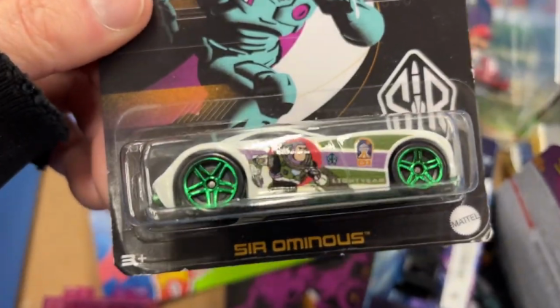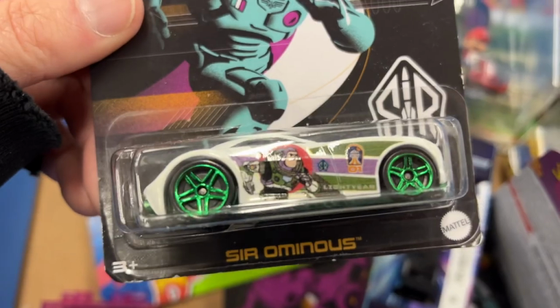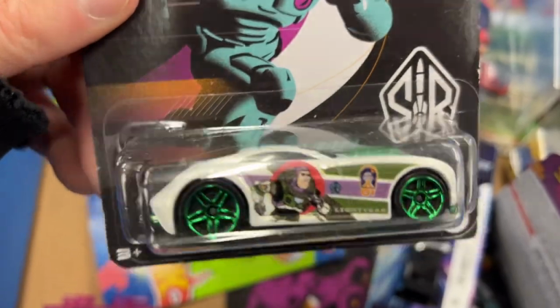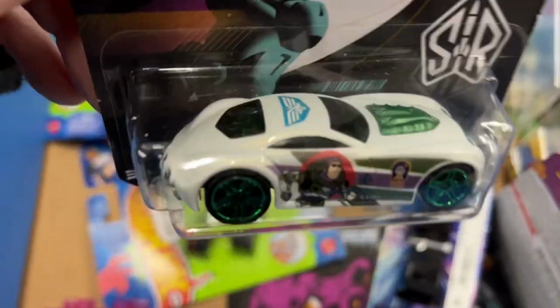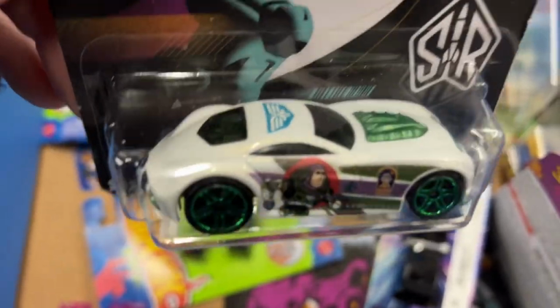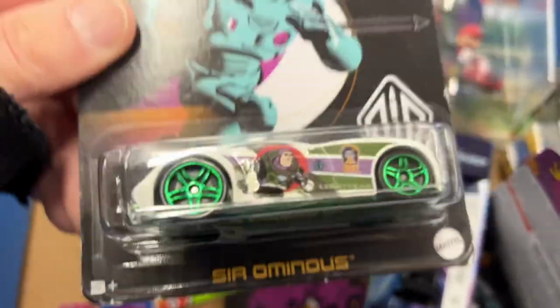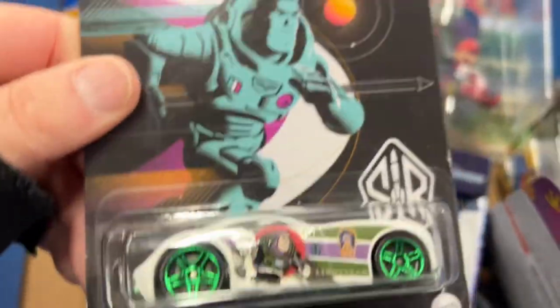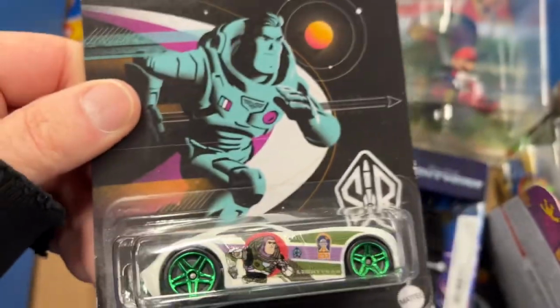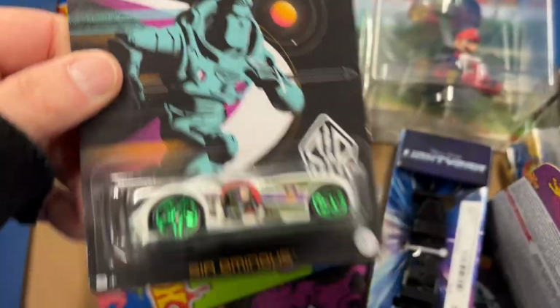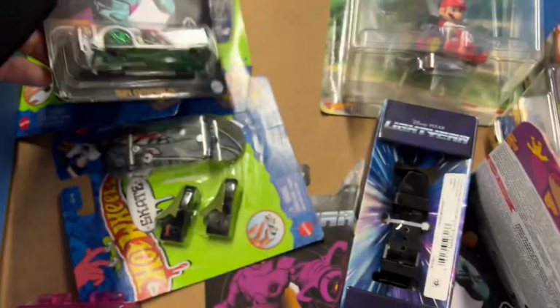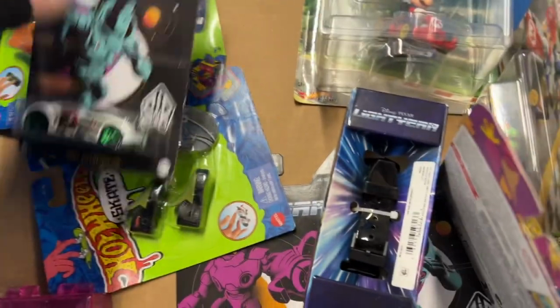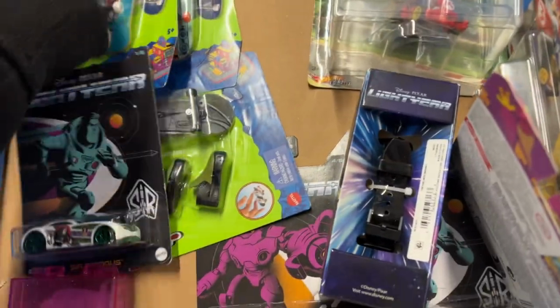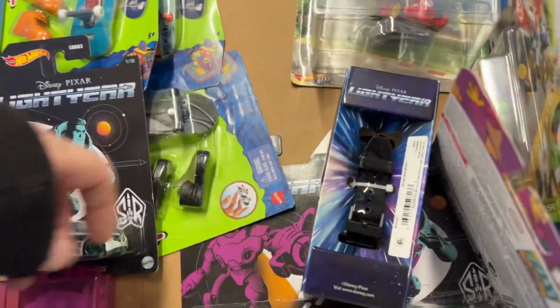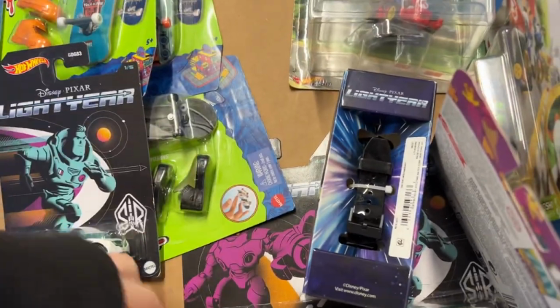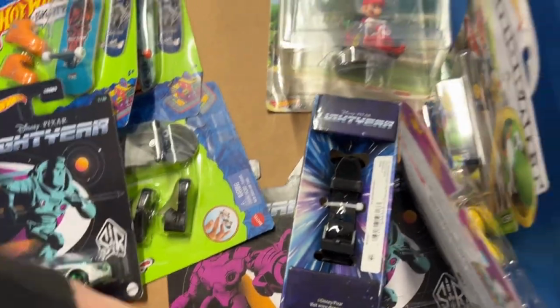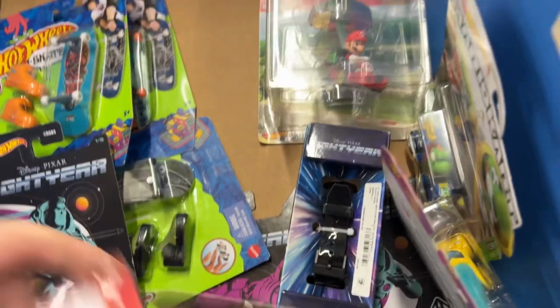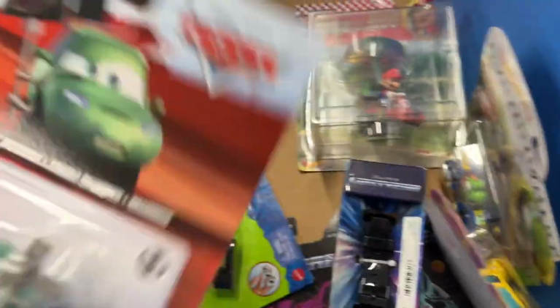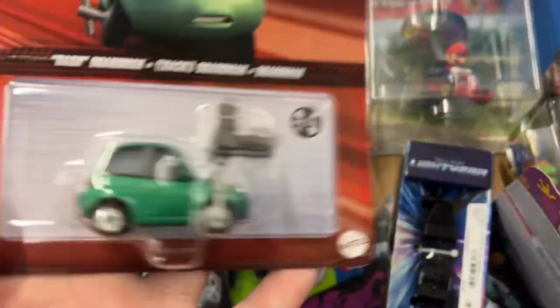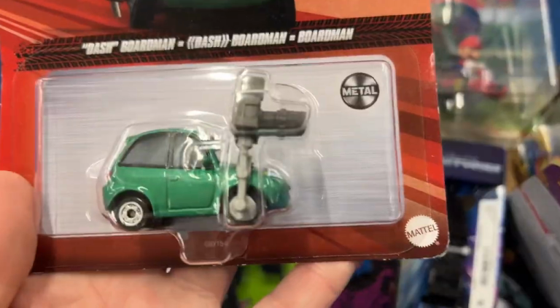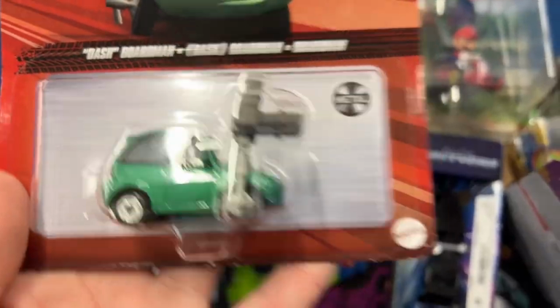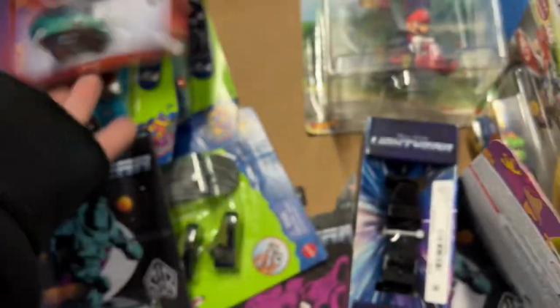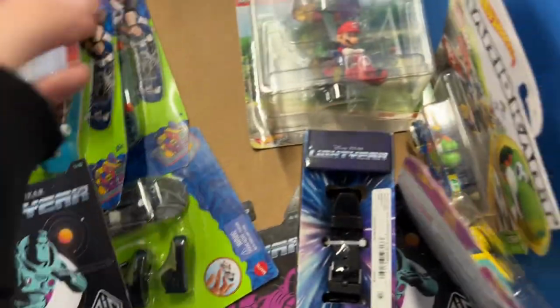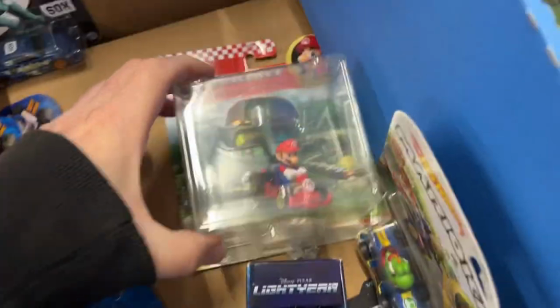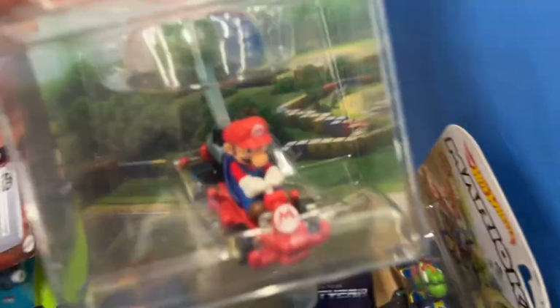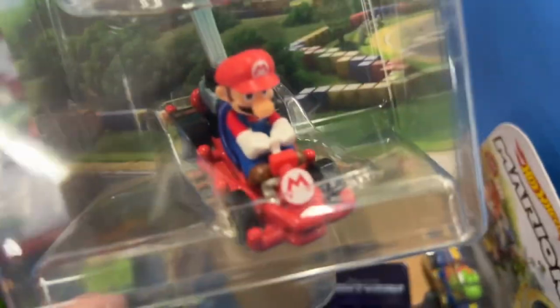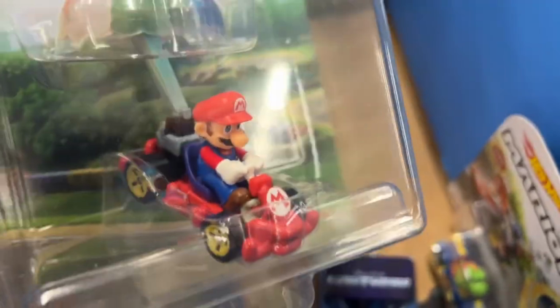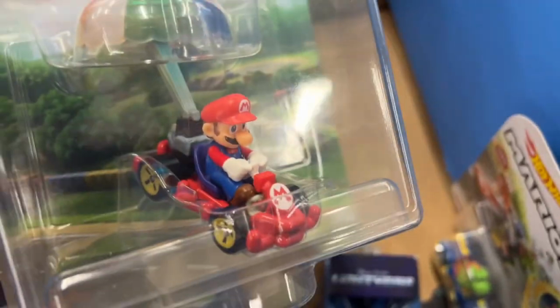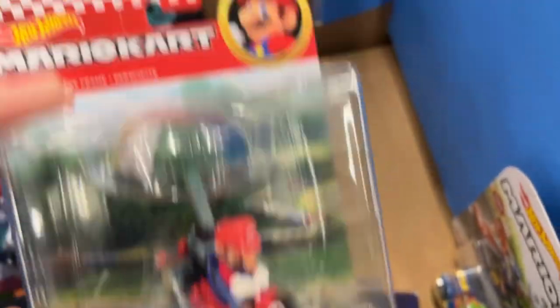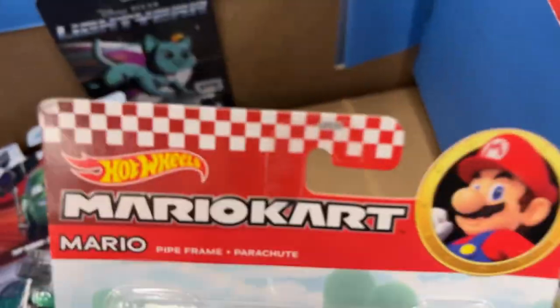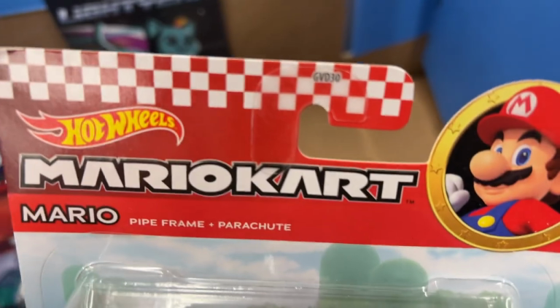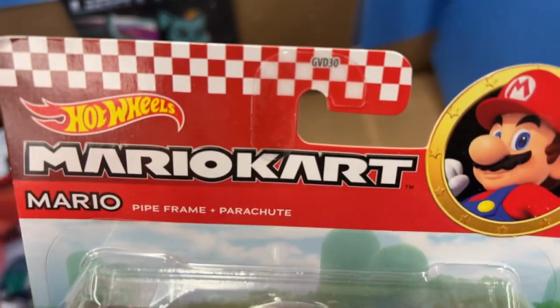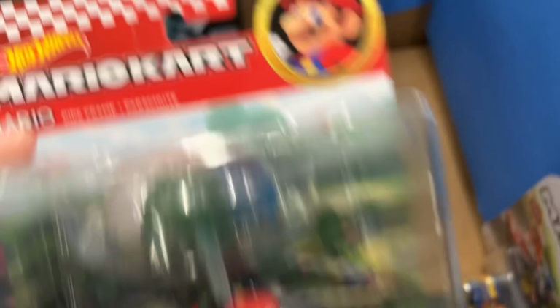Sir Ominous. Haven't seen that movie yet - is that movie any good, guys? There's Mario - Hot Wheels Mario Kart.